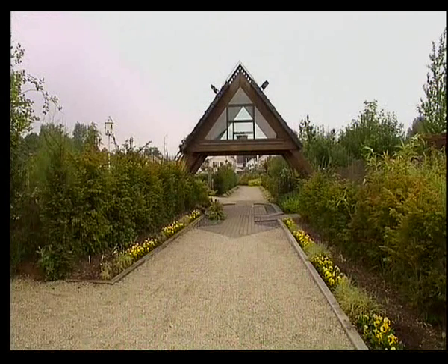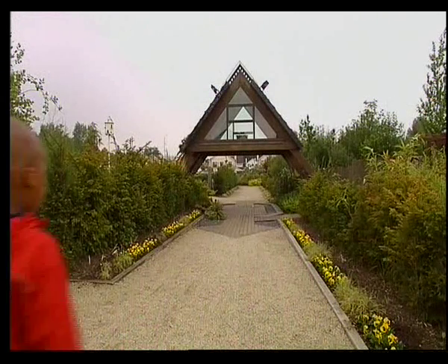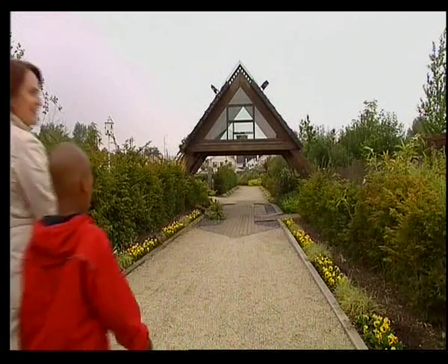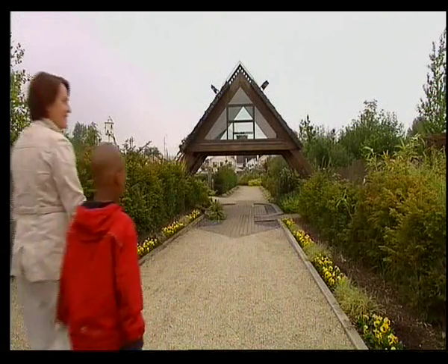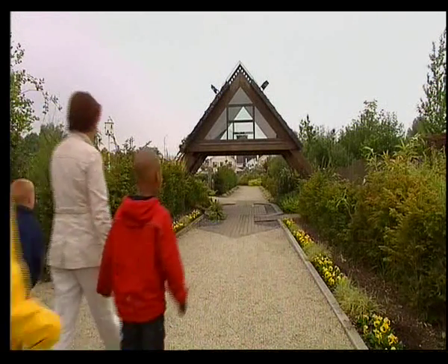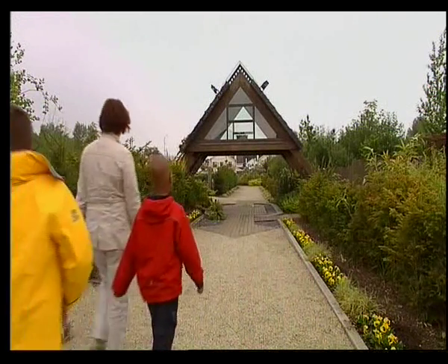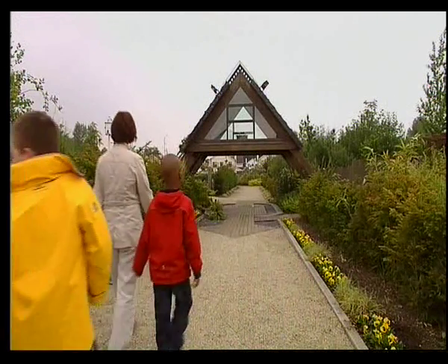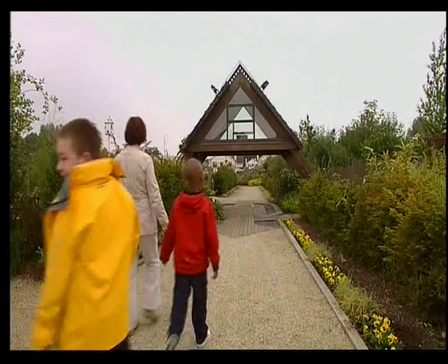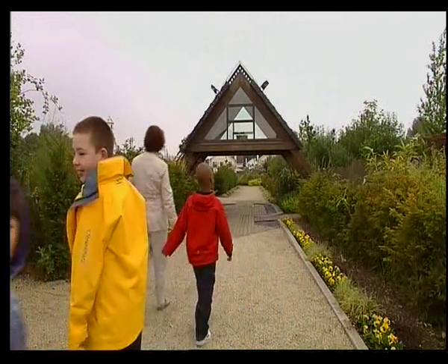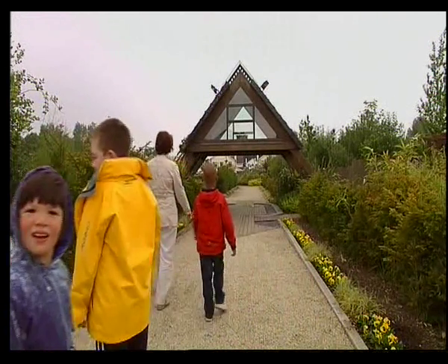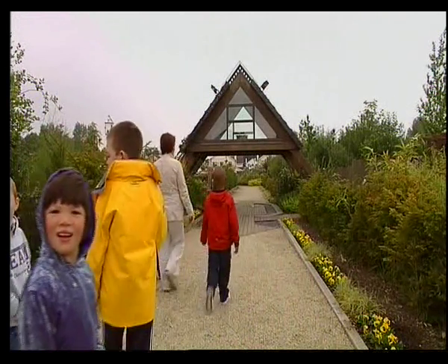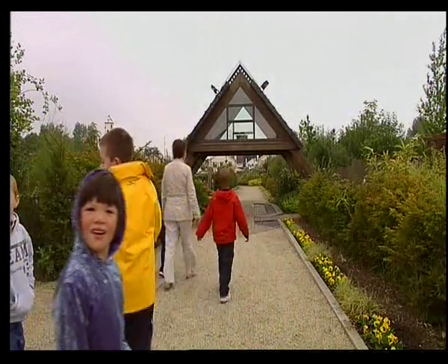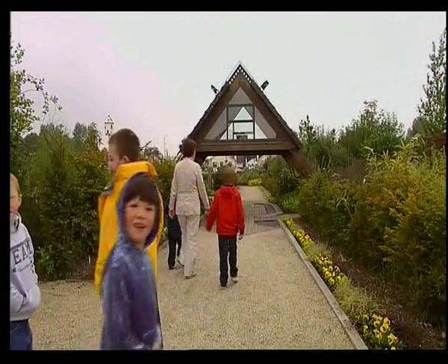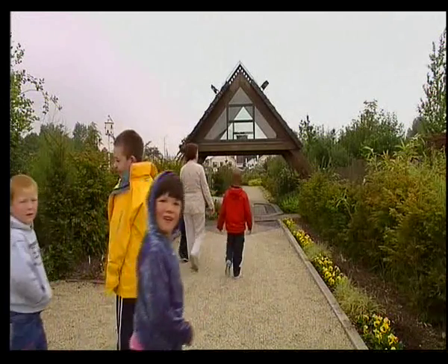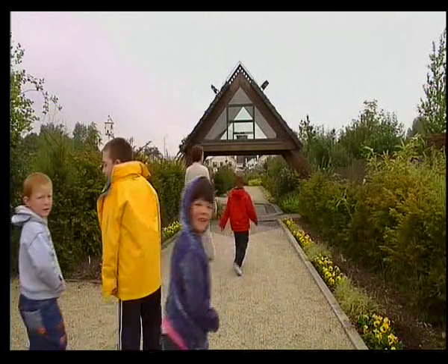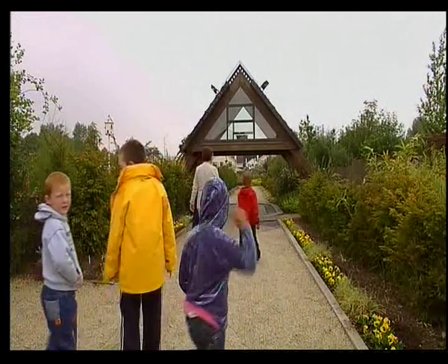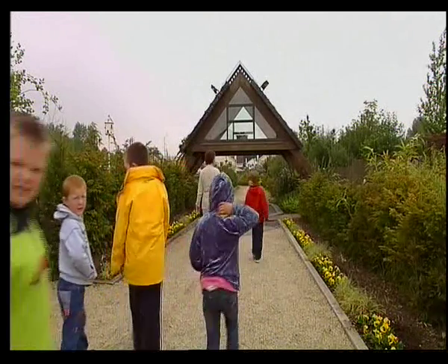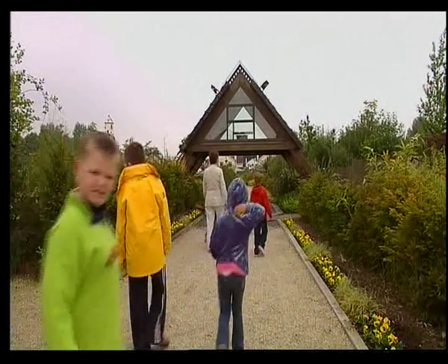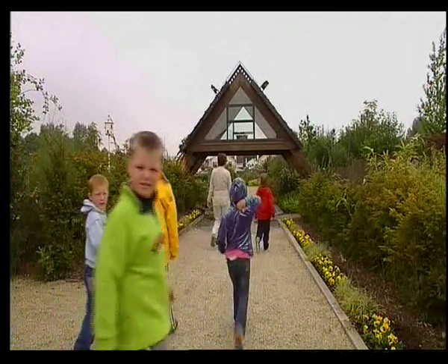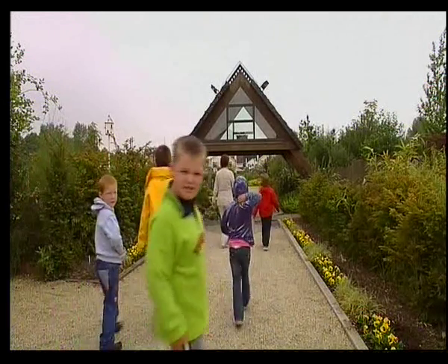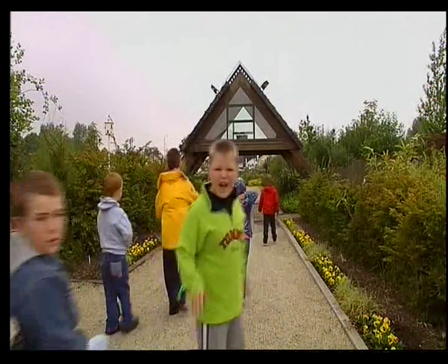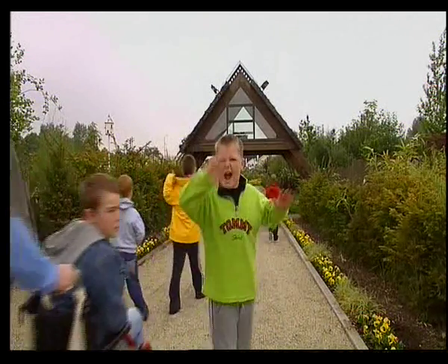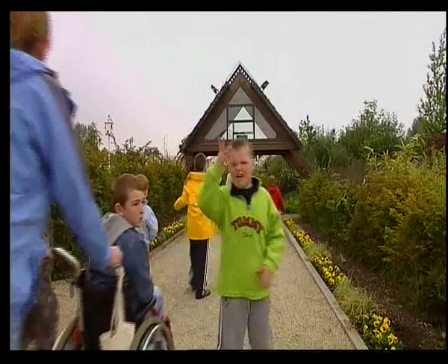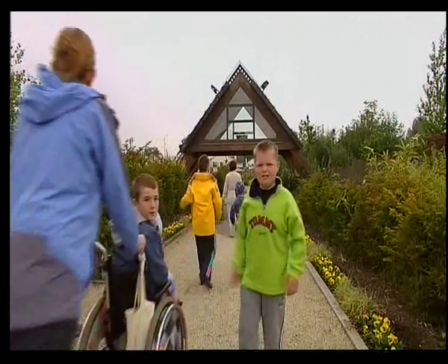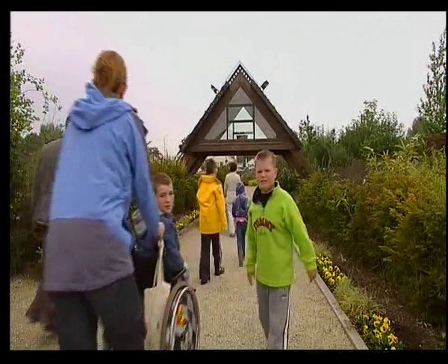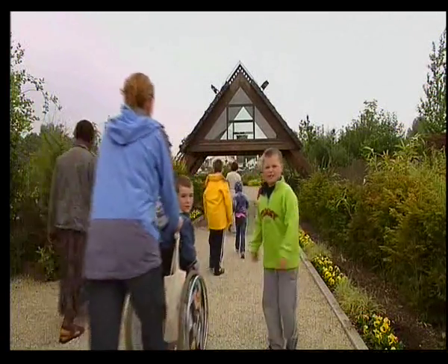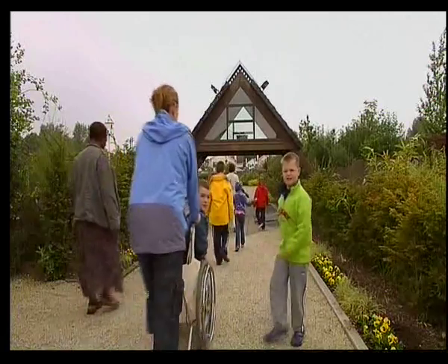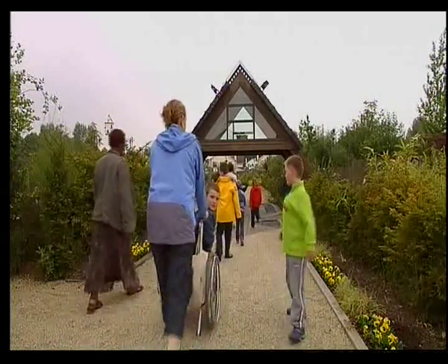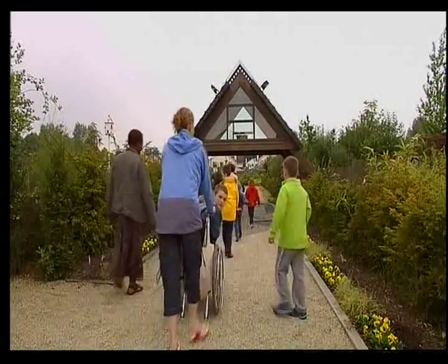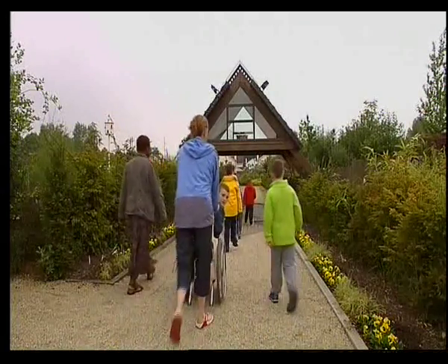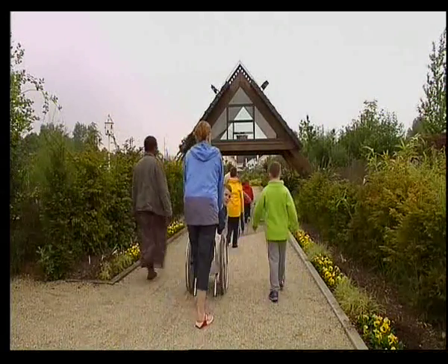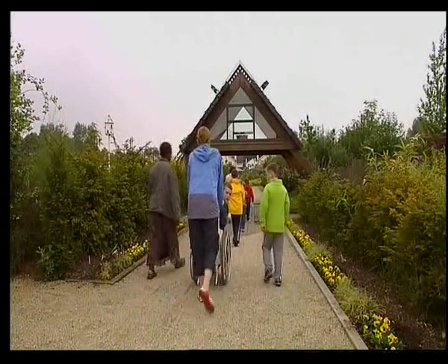Hardymount and Ducats Grove are historic gardens, but right in the middle of Carlow Town is an oasis of calm and beauty — a much newer garden developed over the past six years.